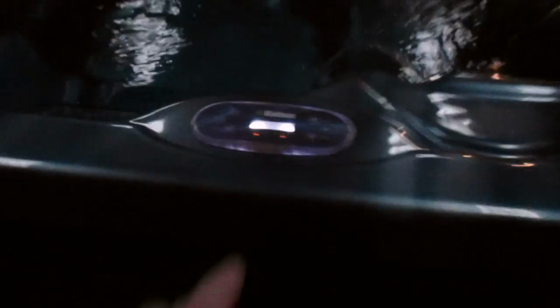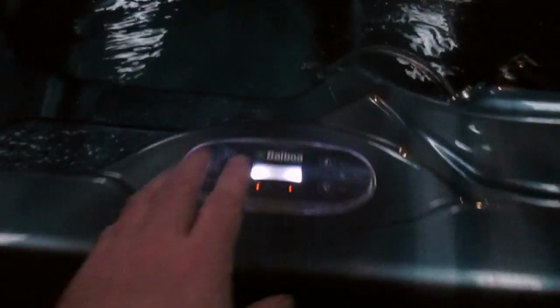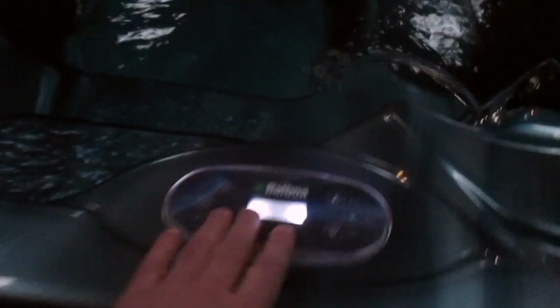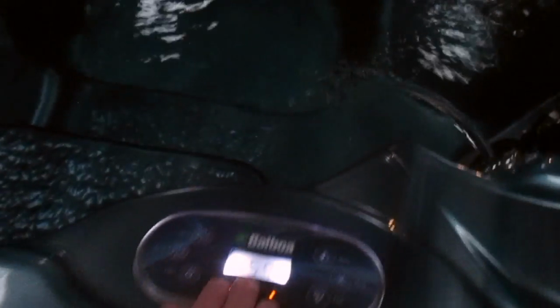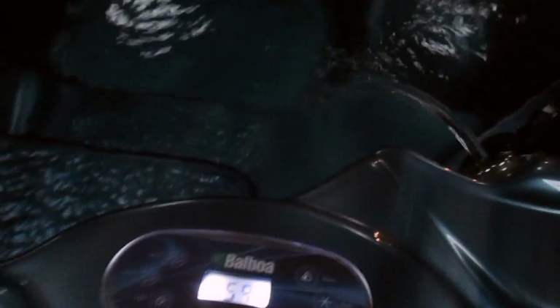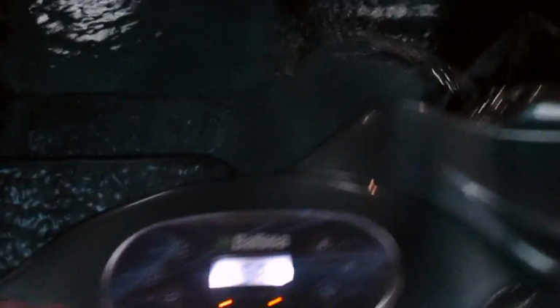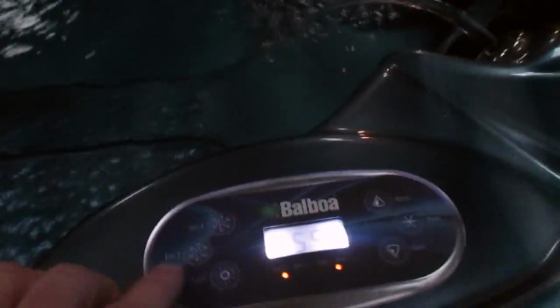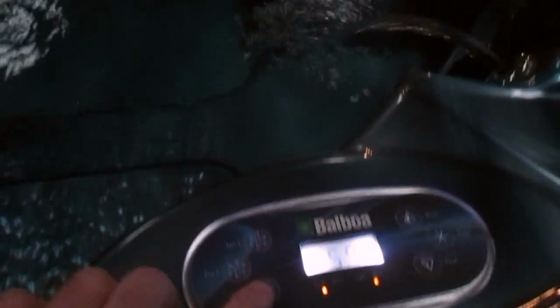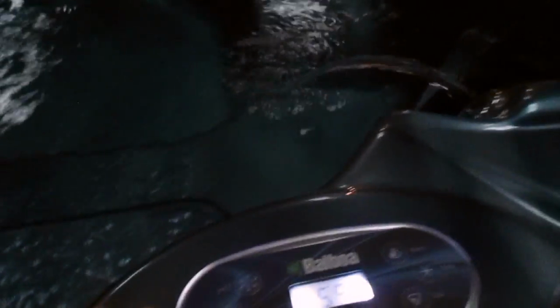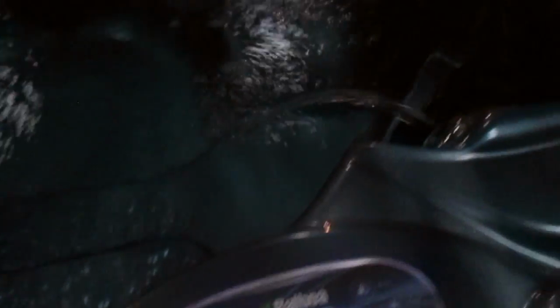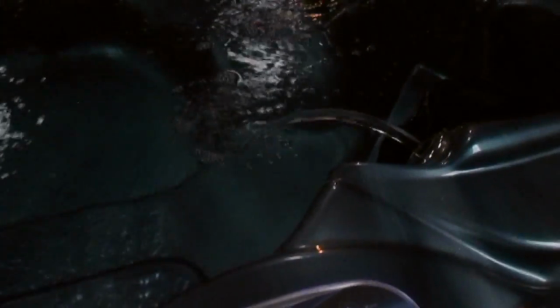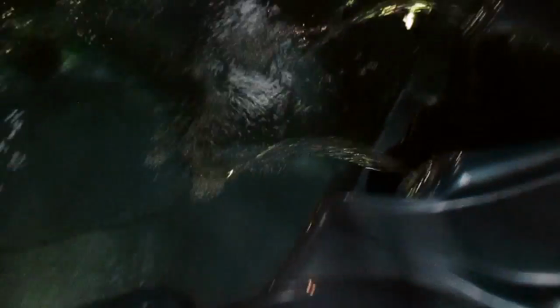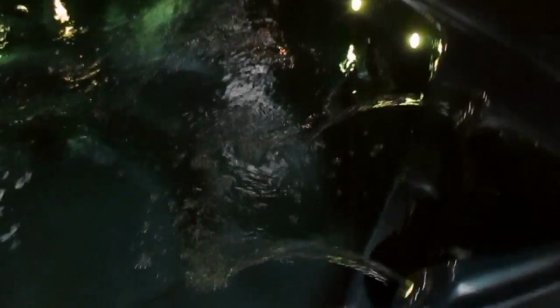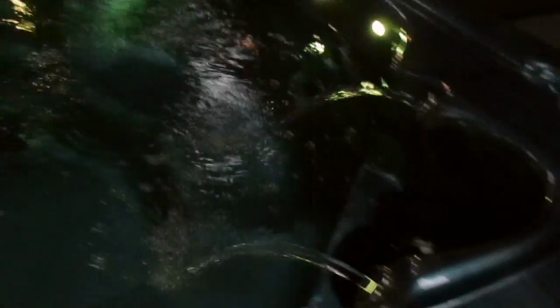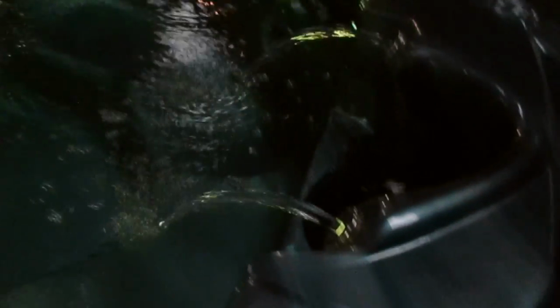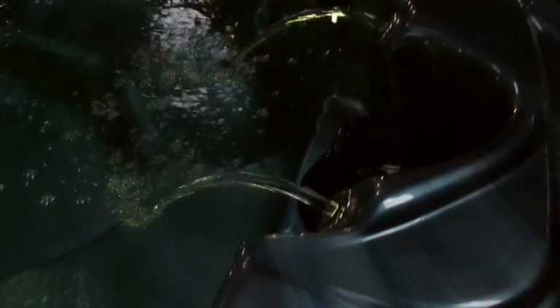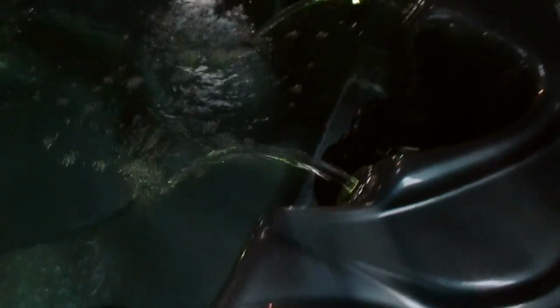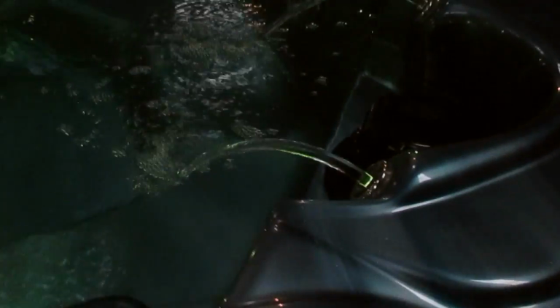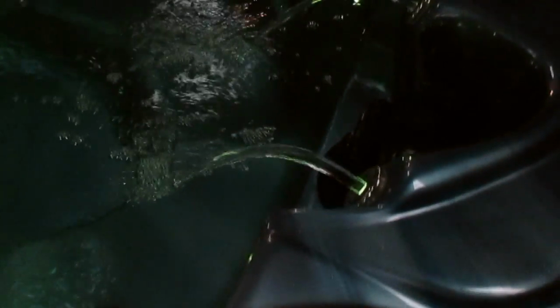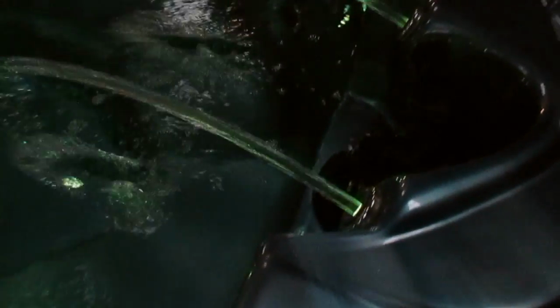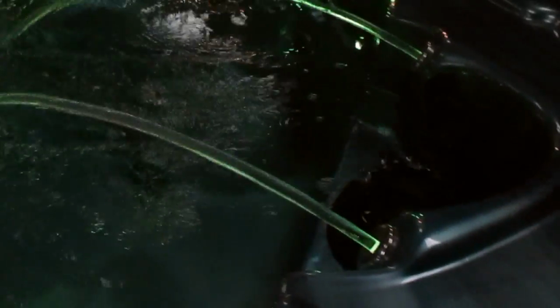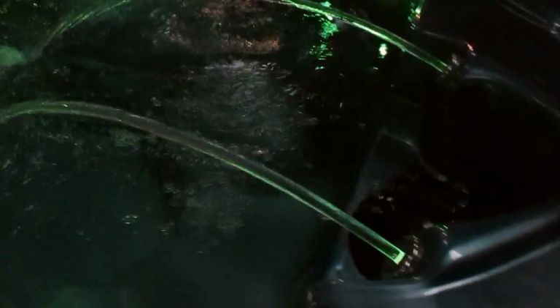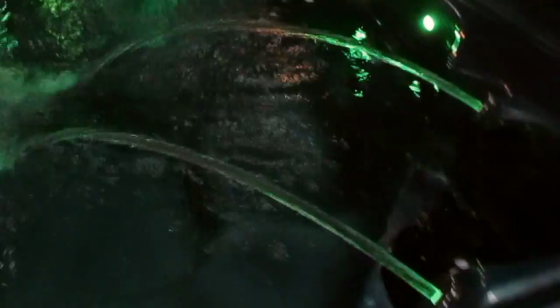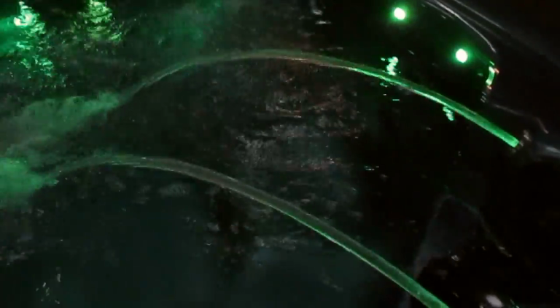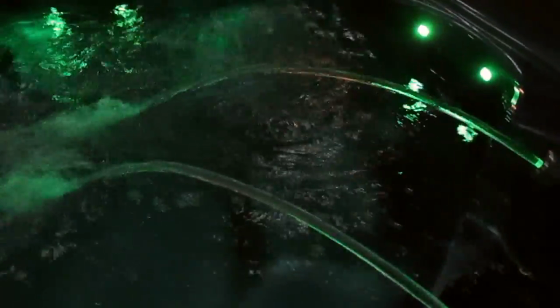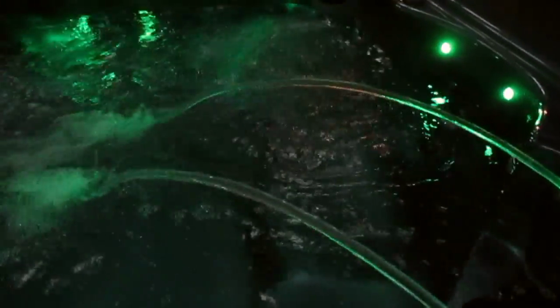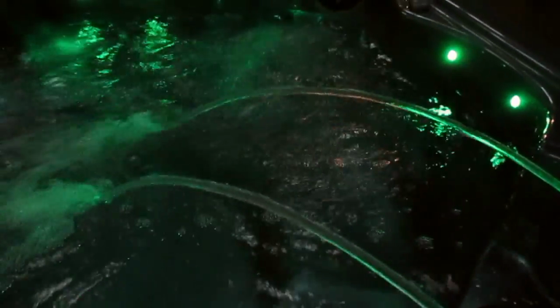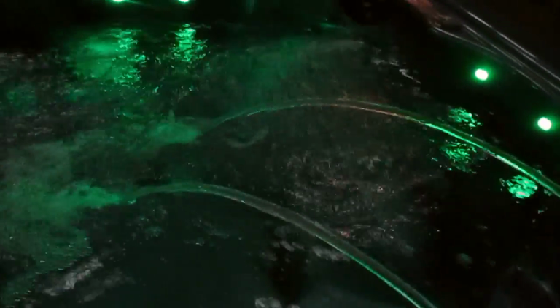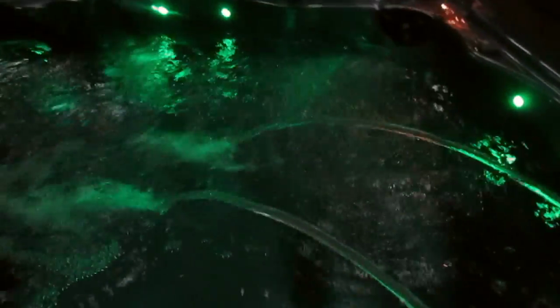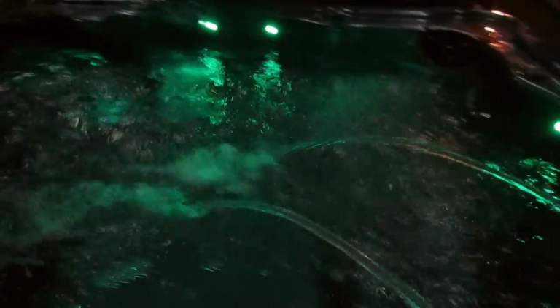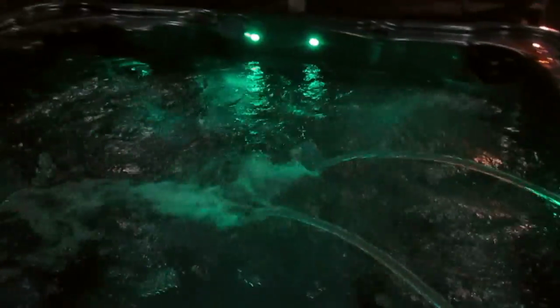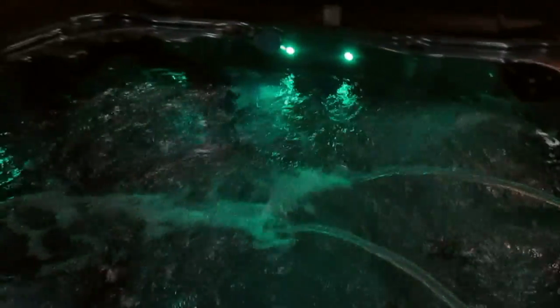It's got Balboa Electronics, the best that money can buy. It has LED lights, as you can see. It's got double fountains here that shoot out into the tub and match the LED lights.